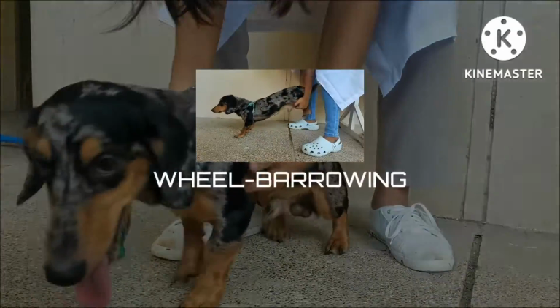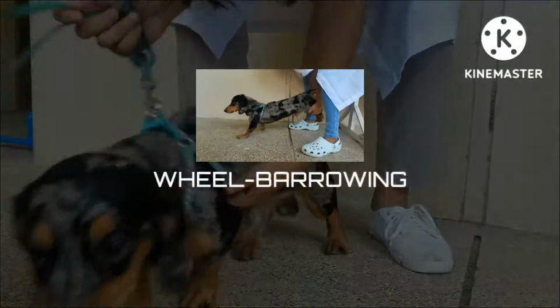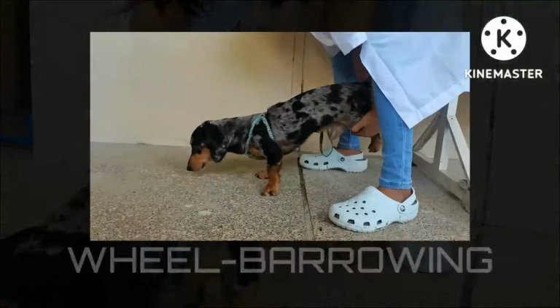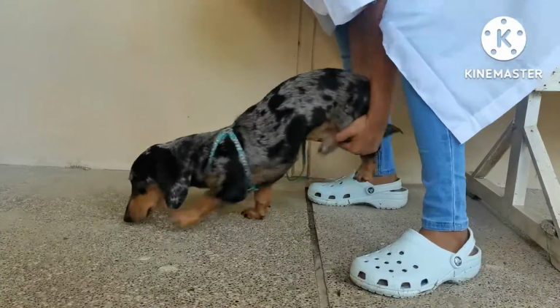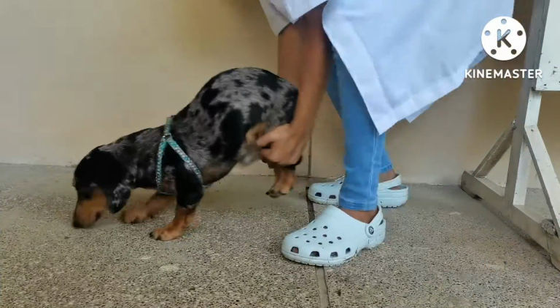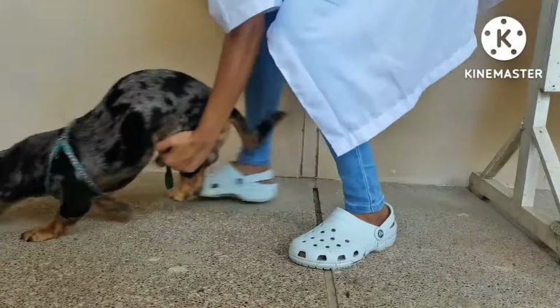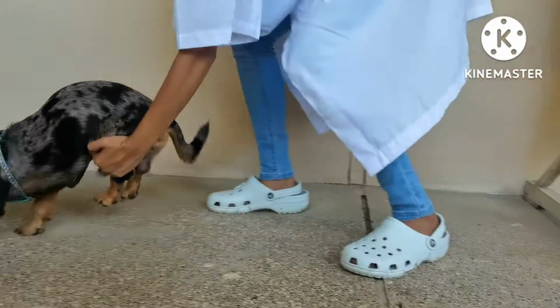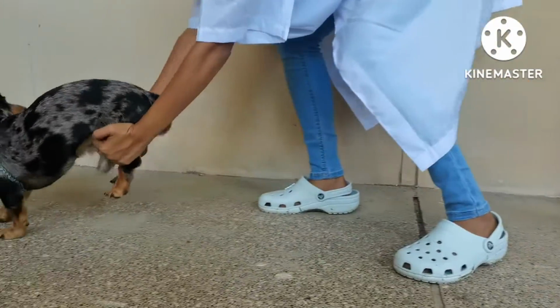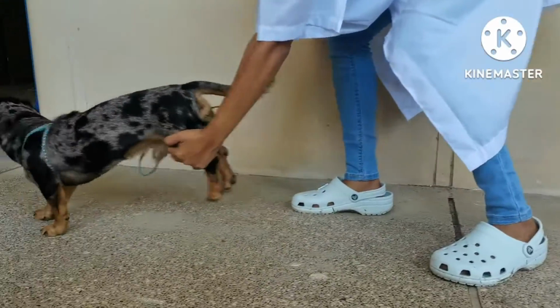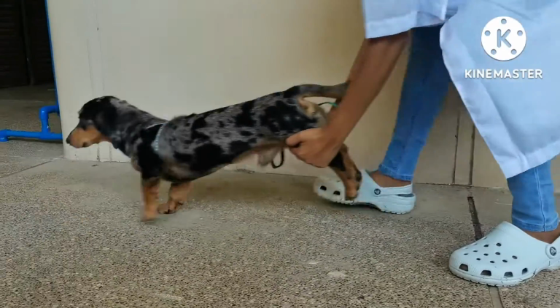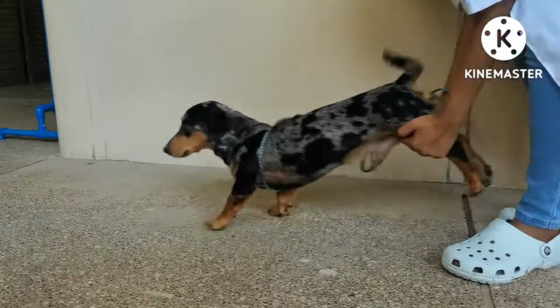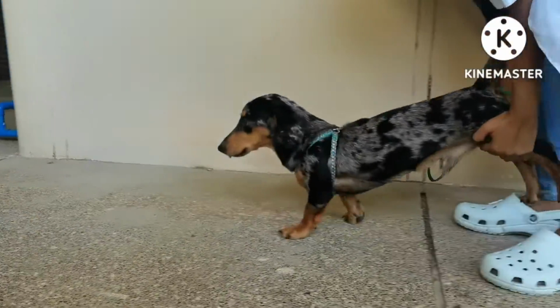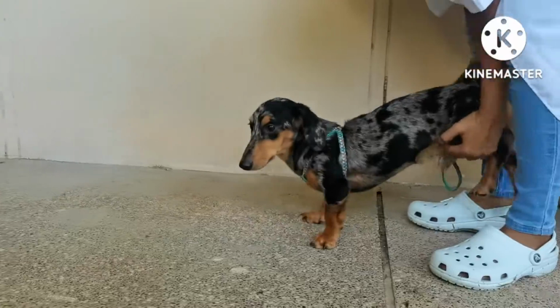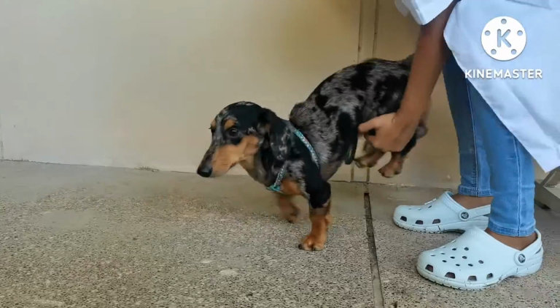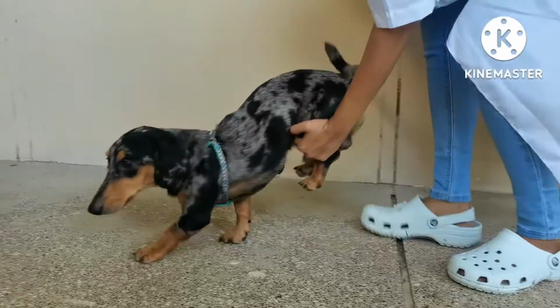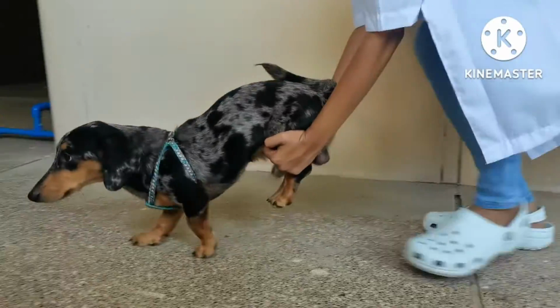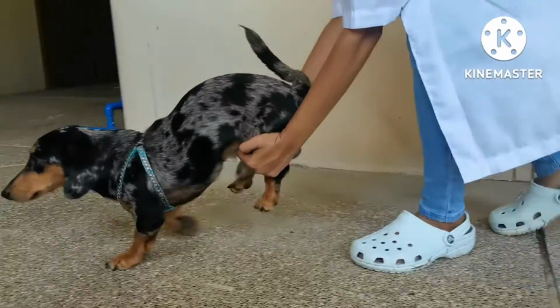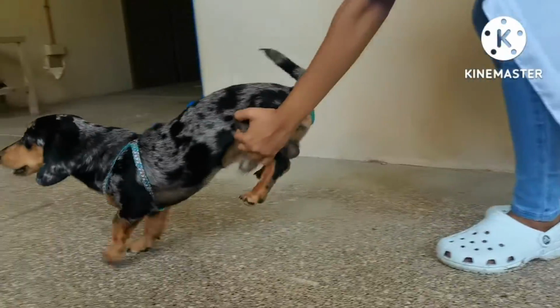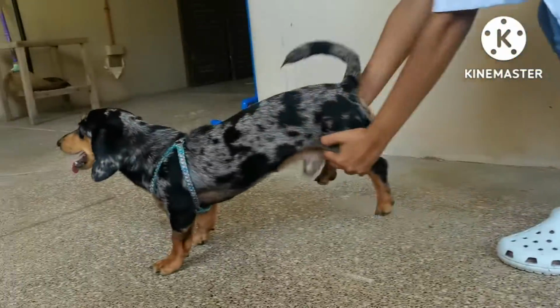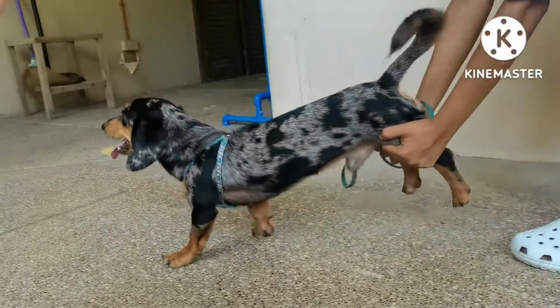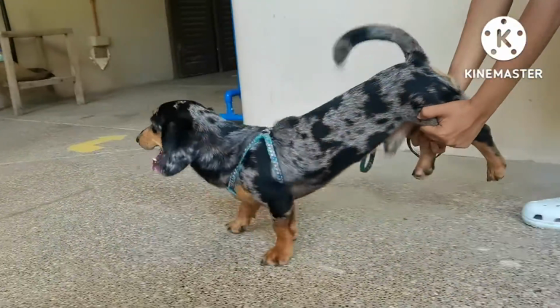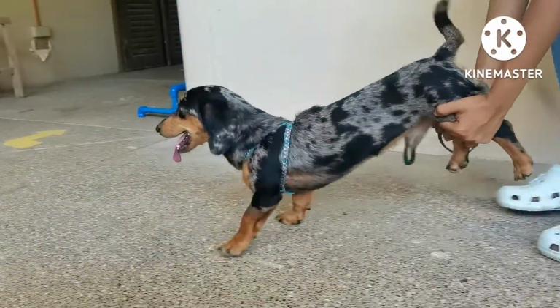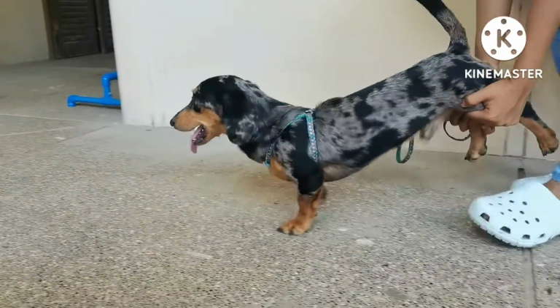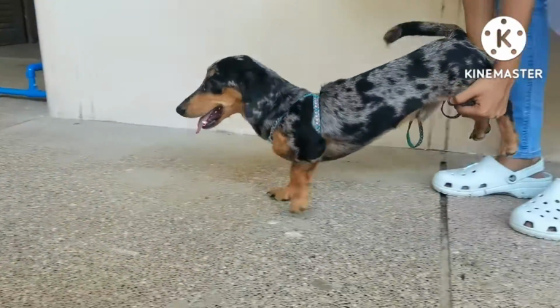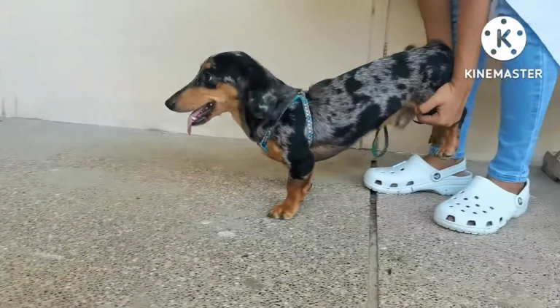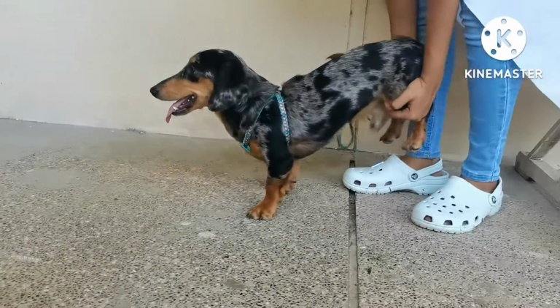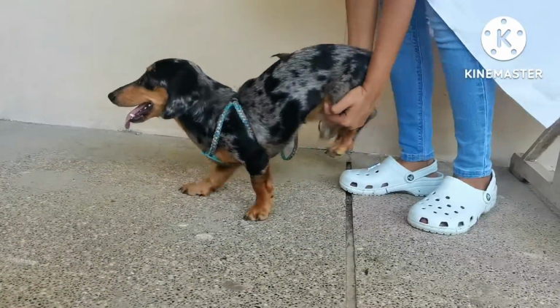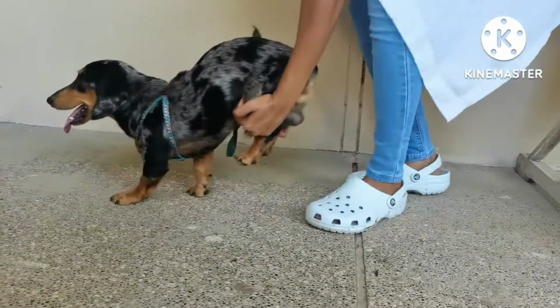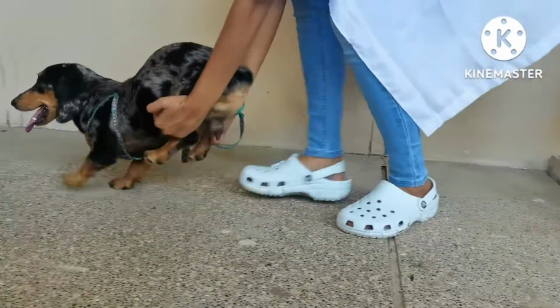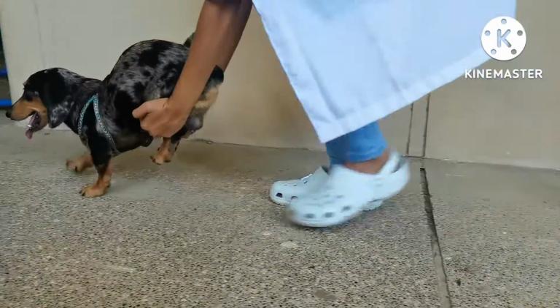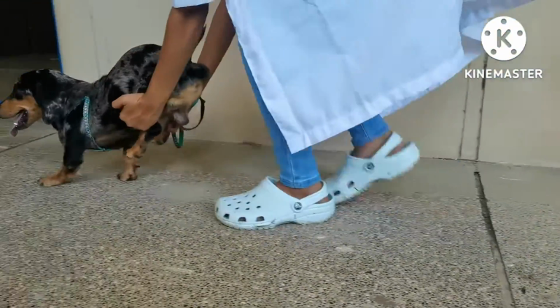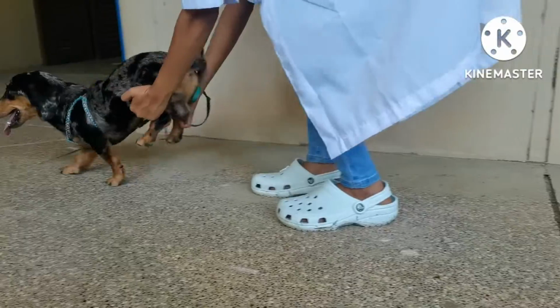Lift the pelvic limbs off the ground. Gently push the patient forward. Observe the reaction of the dog.